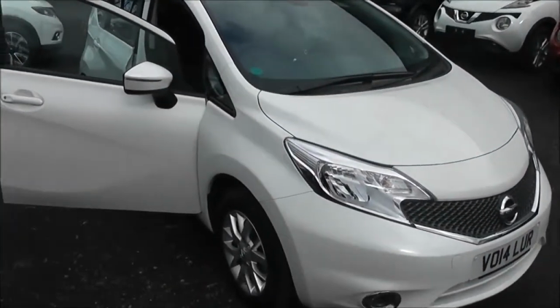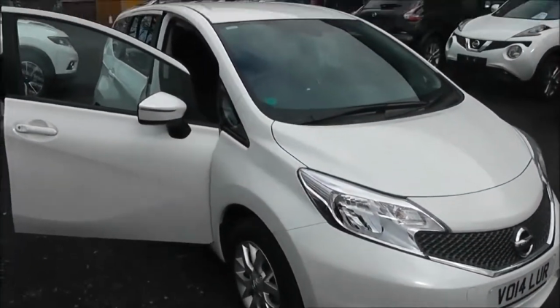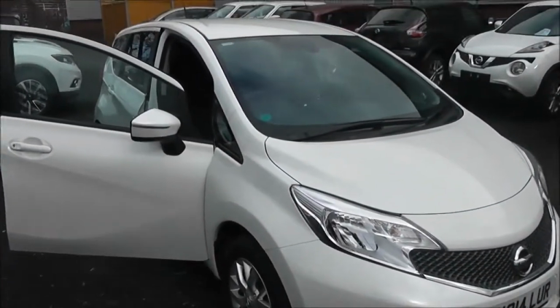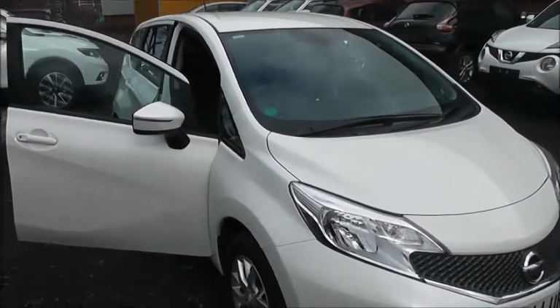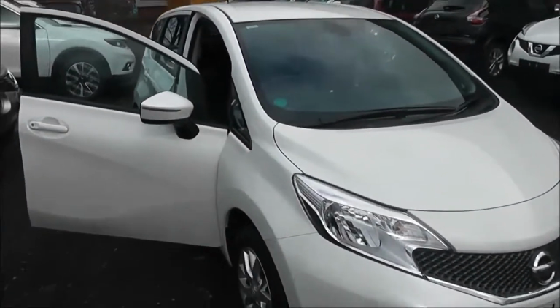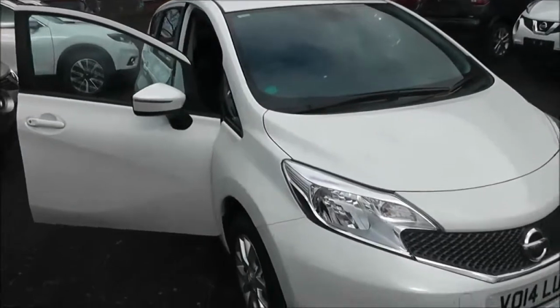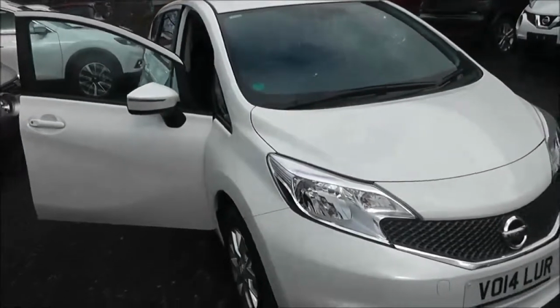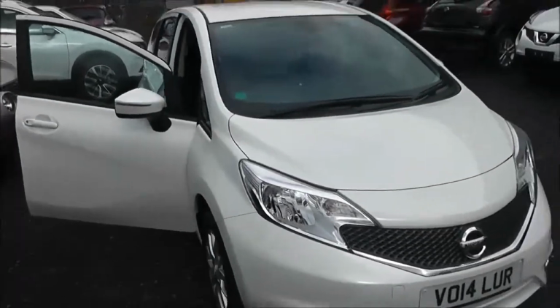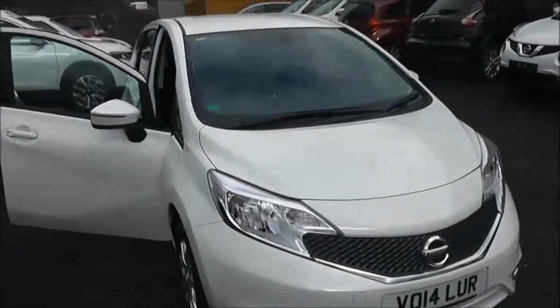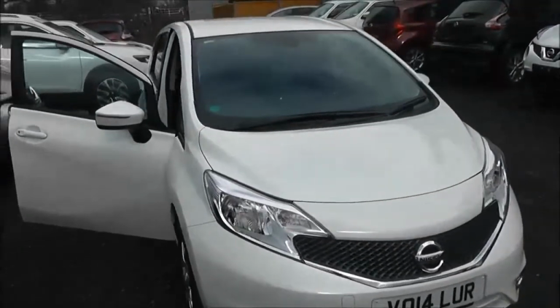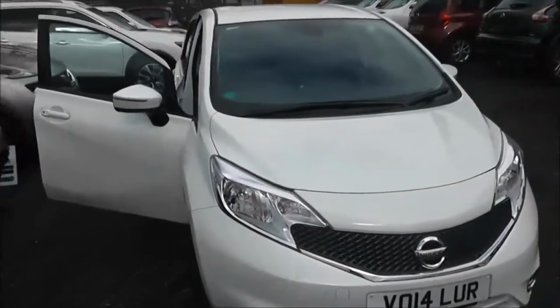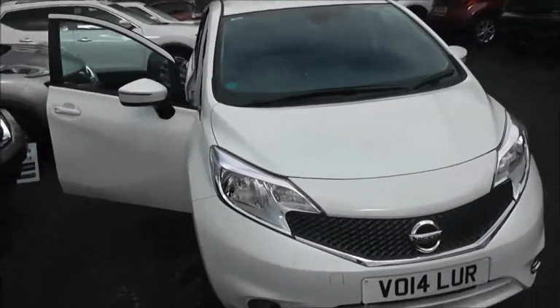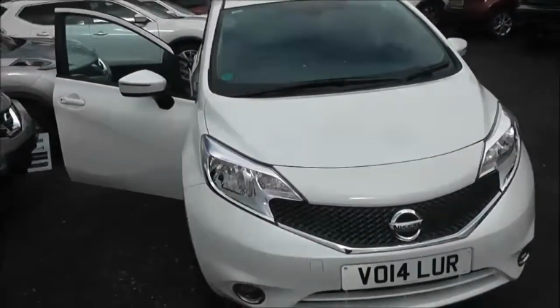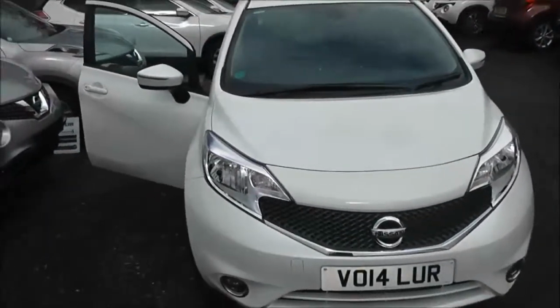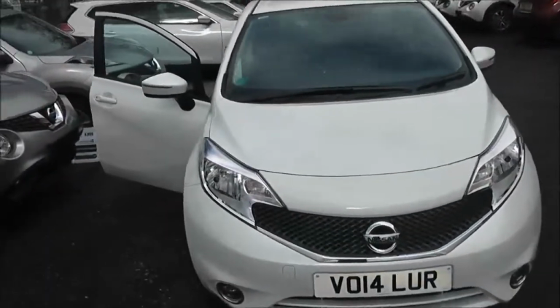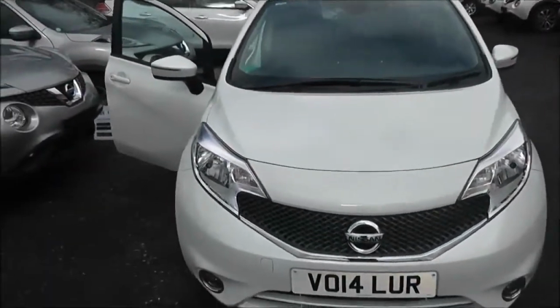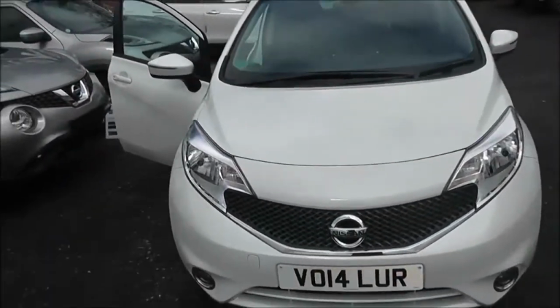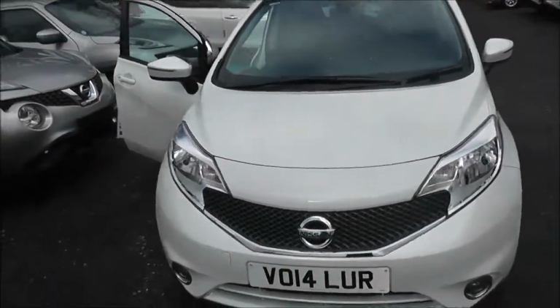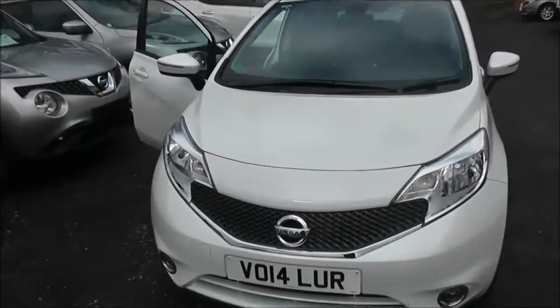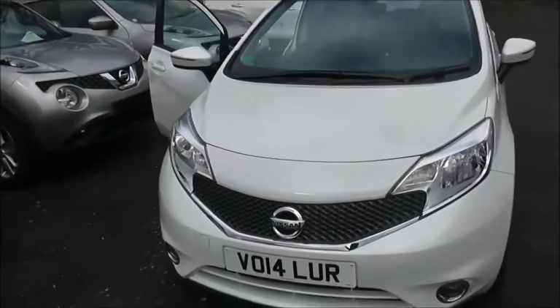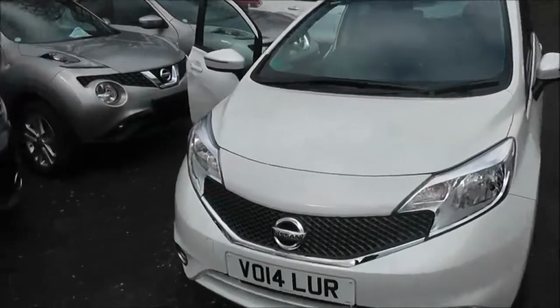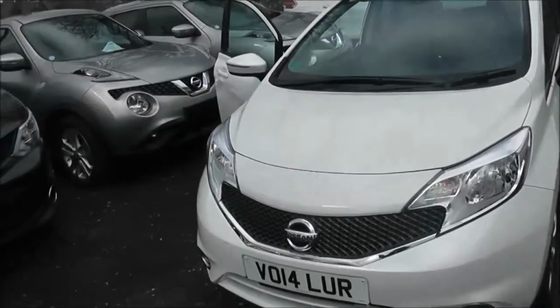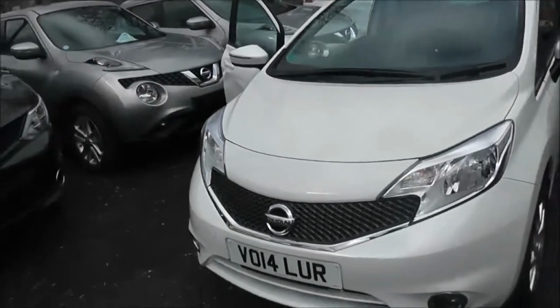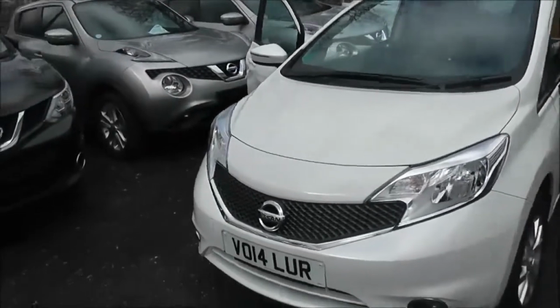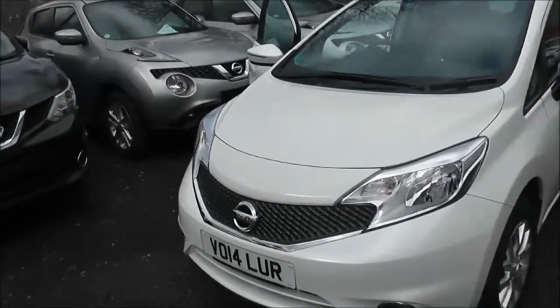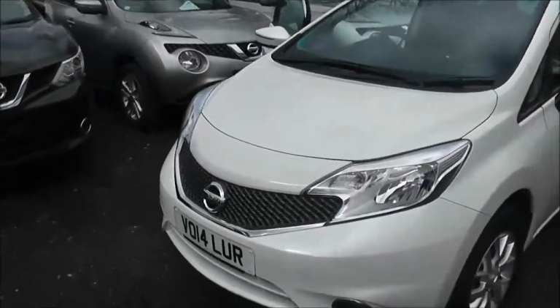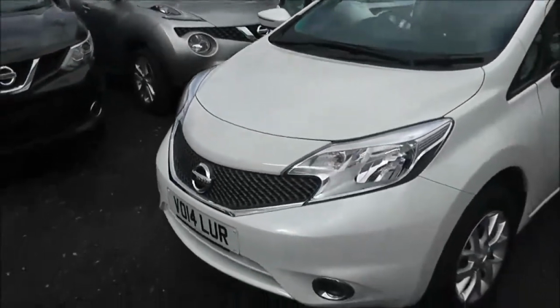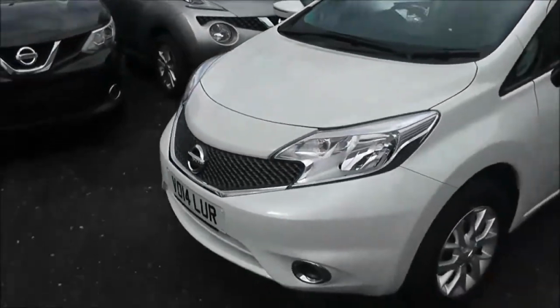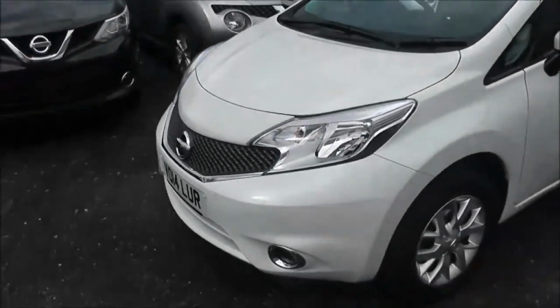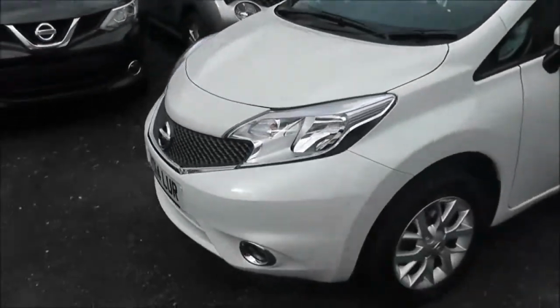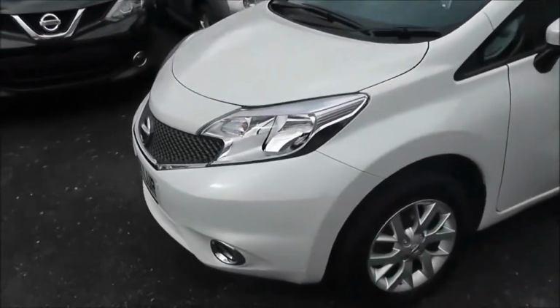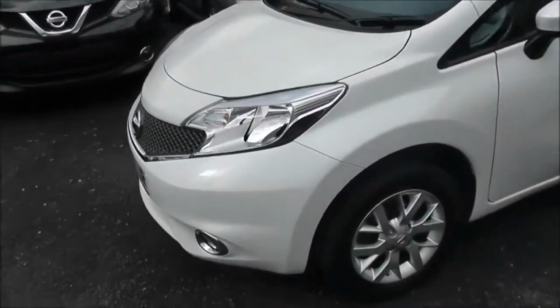This vehicle will be in tax band B which equates to only £20 of road tax per year. Insurance group number 6 and has a combined fuel consumption of around 60 miles per gallon.